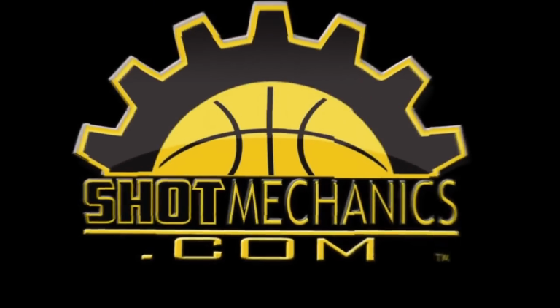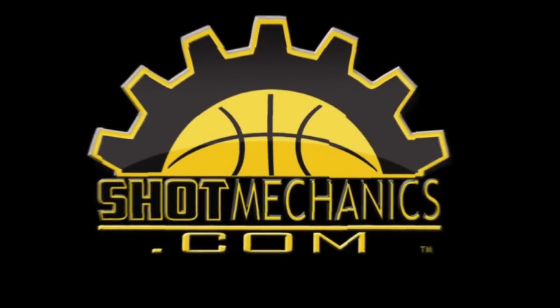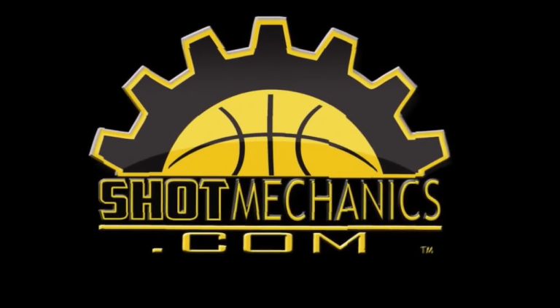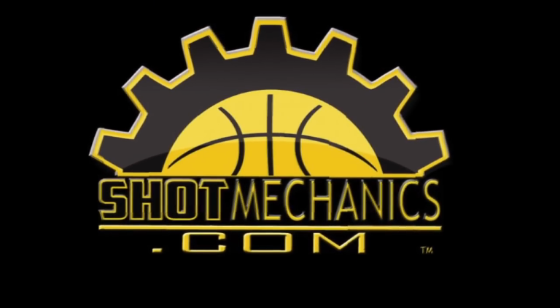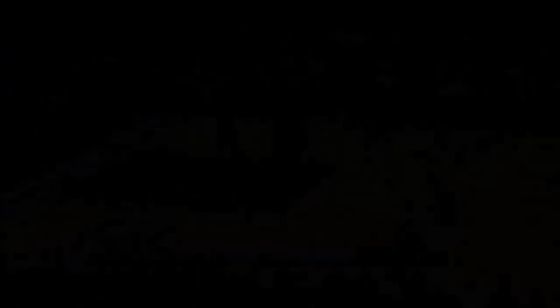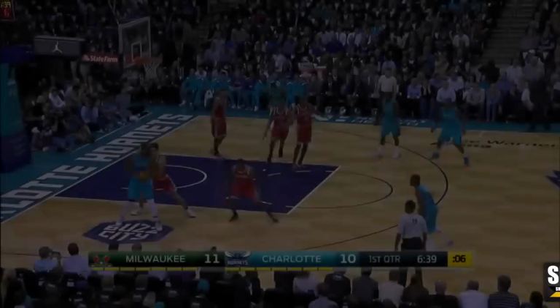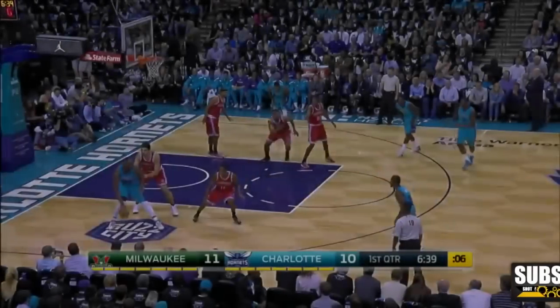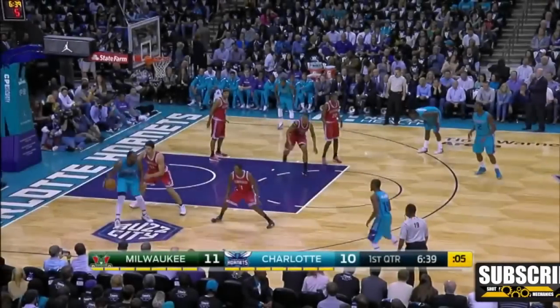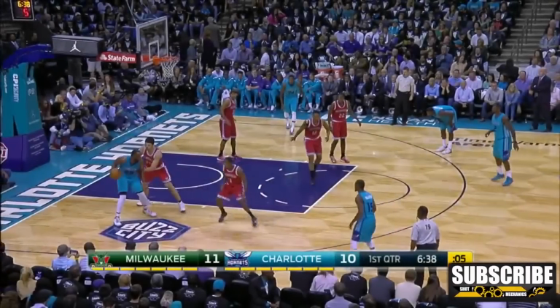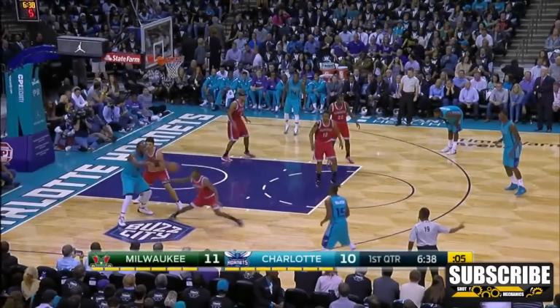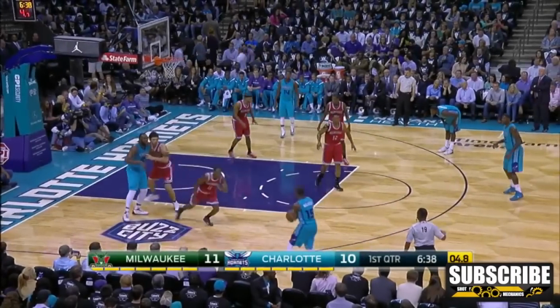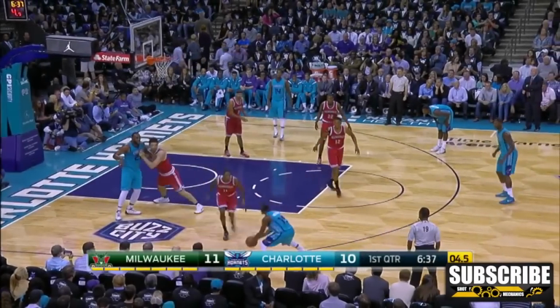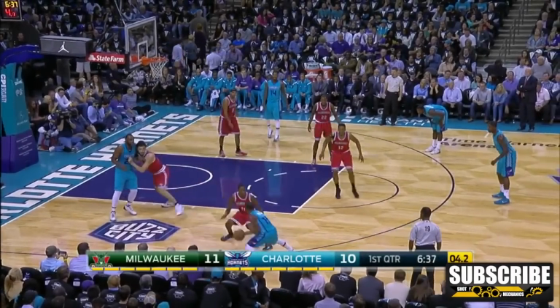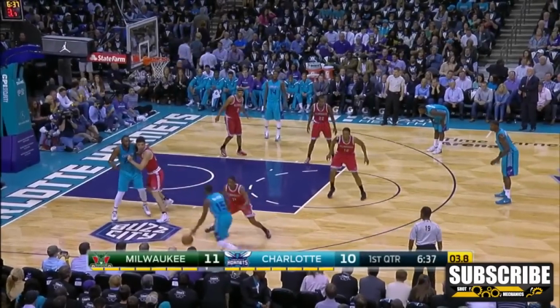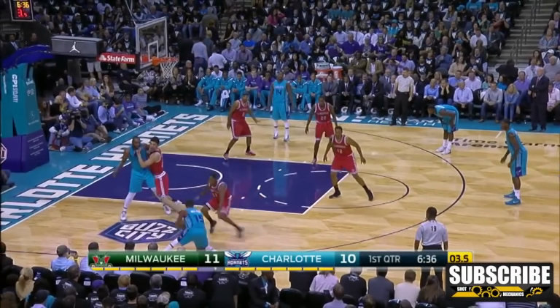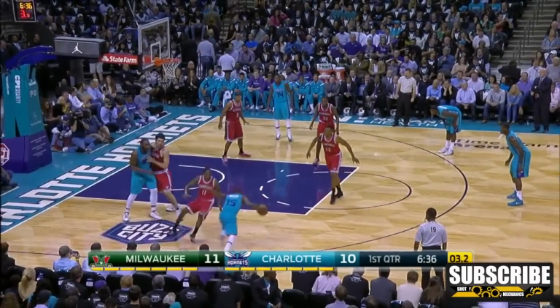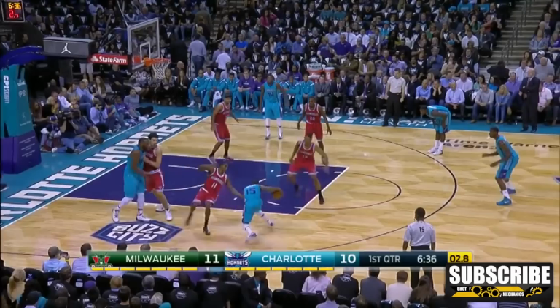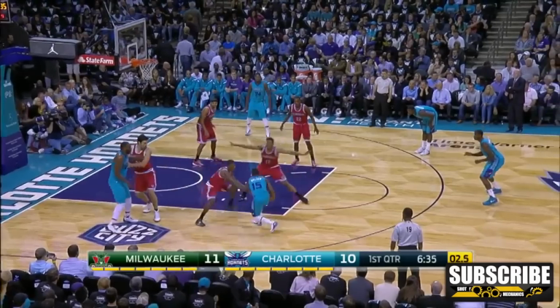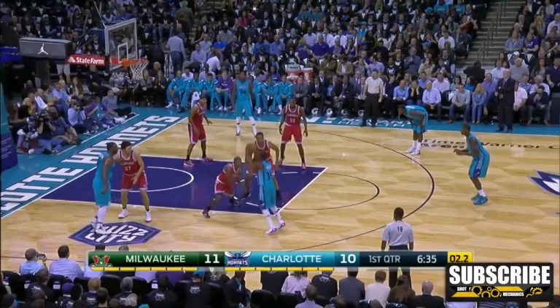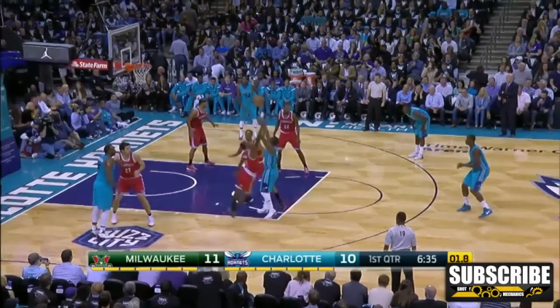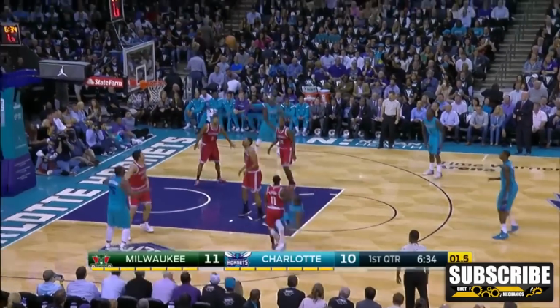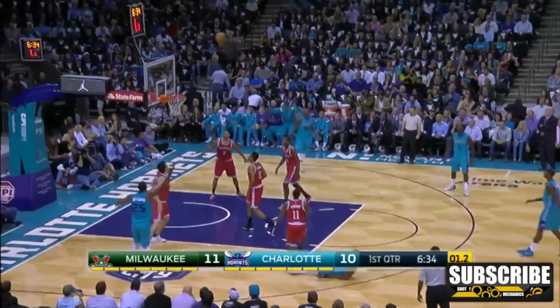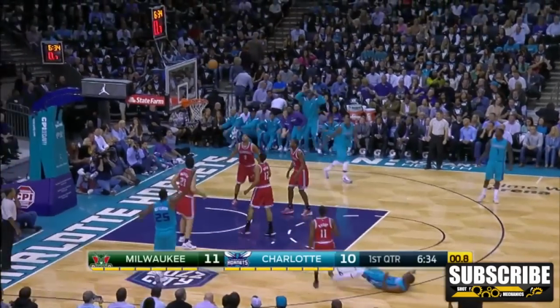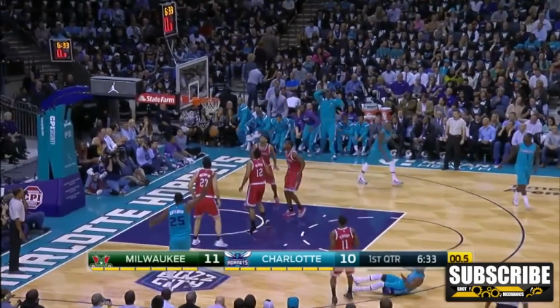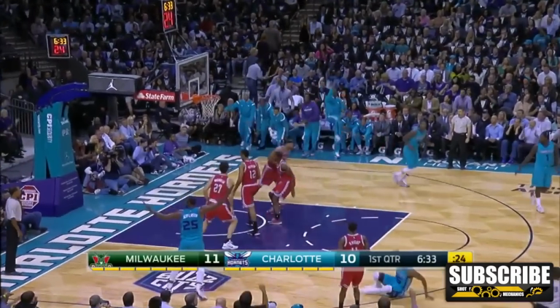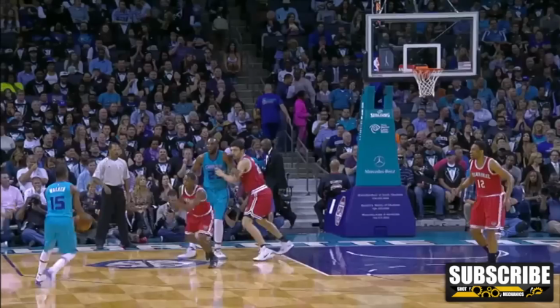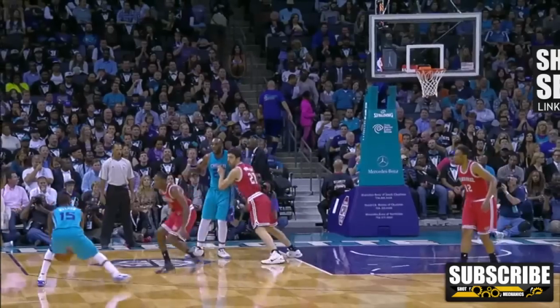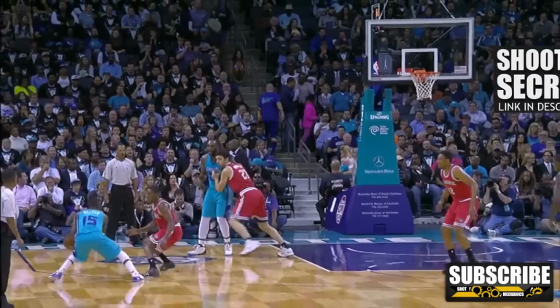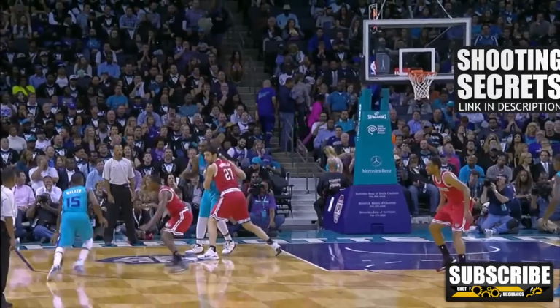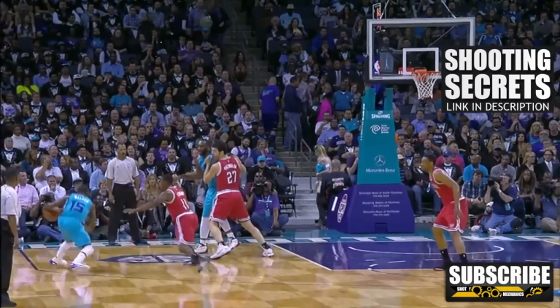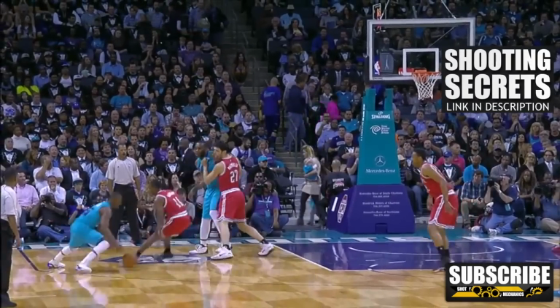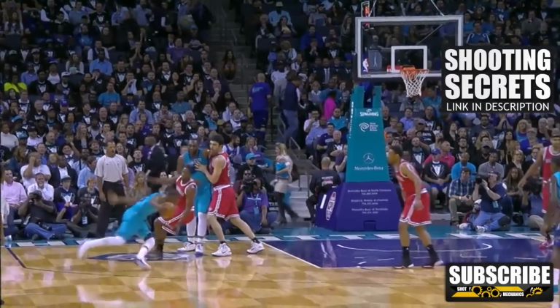Welcome to NBA Quick Hits, where I teach you an NBA move in under one minute. Today we have Kemba Walker's nasty crossover step-back combo. This is a three-part move, and once it's mastered, it's going to be easy to put your defender on skates.